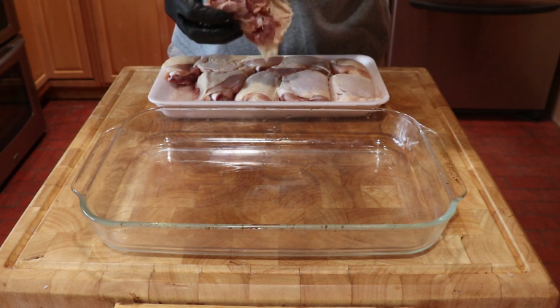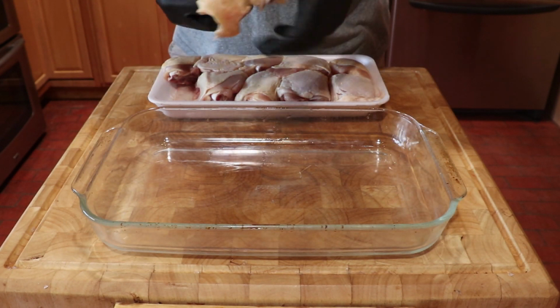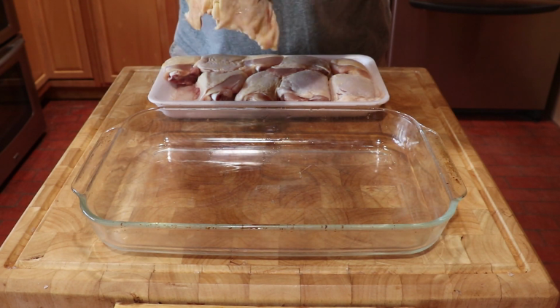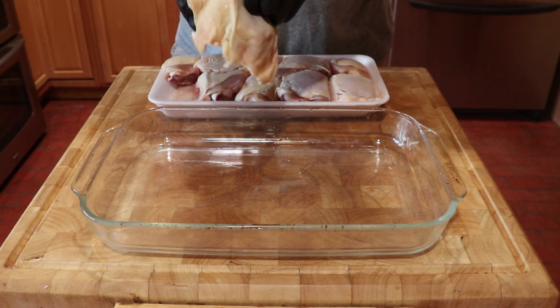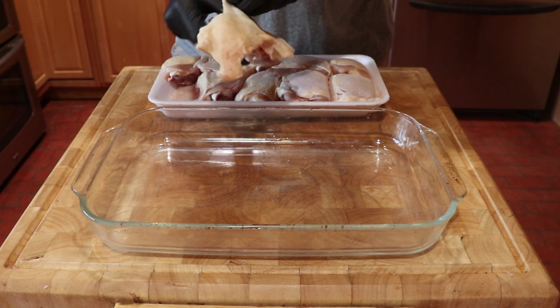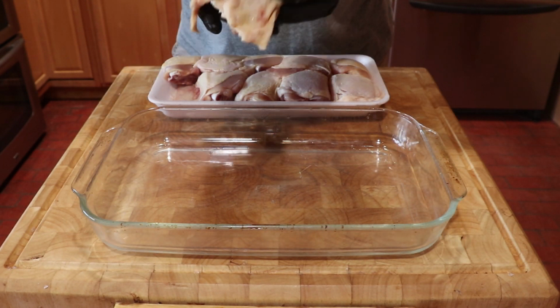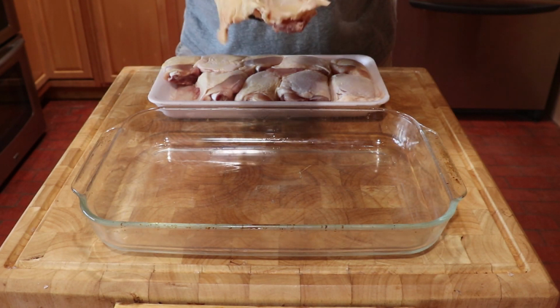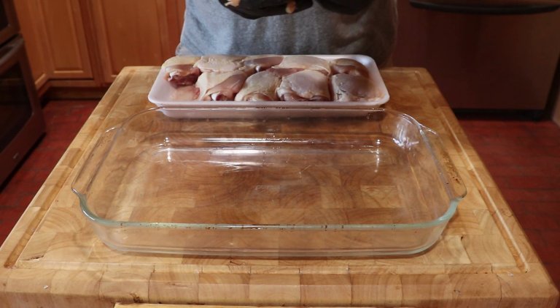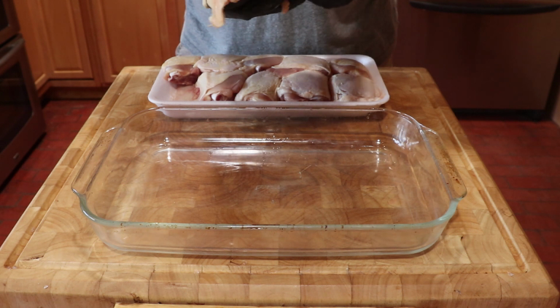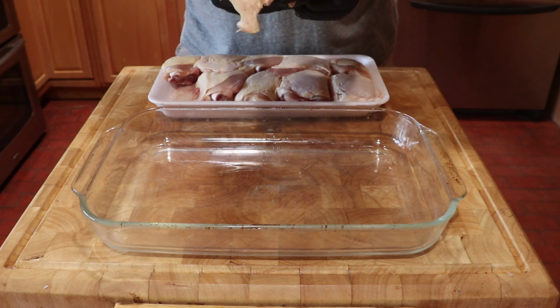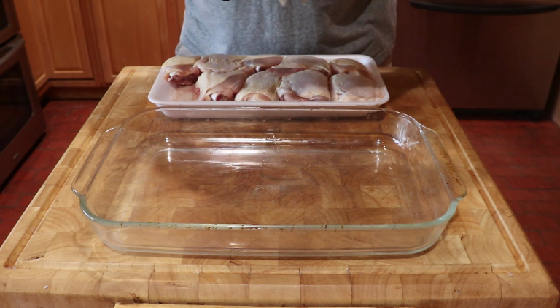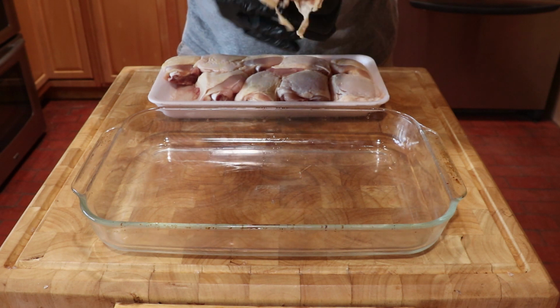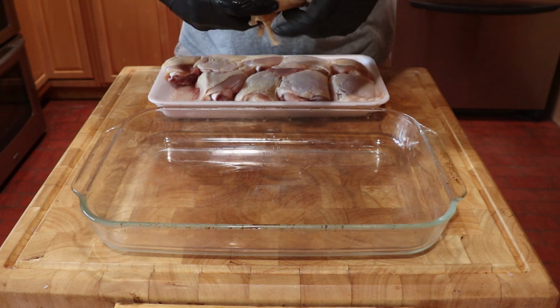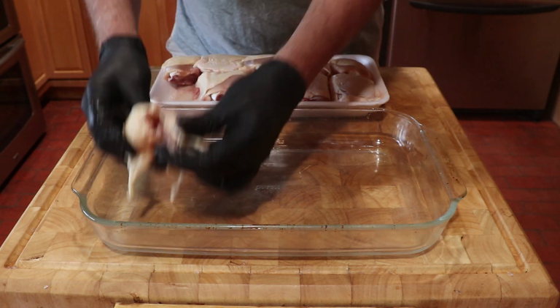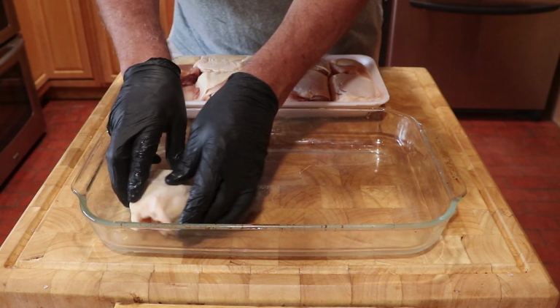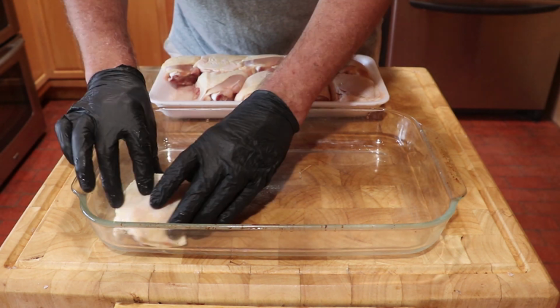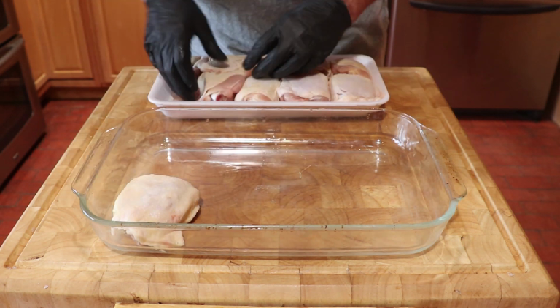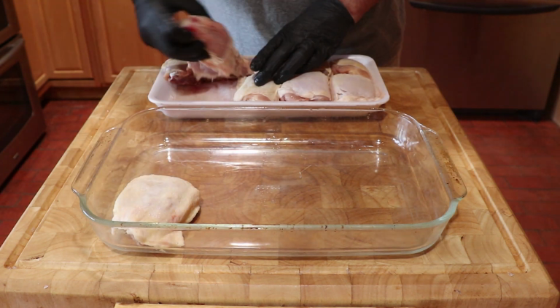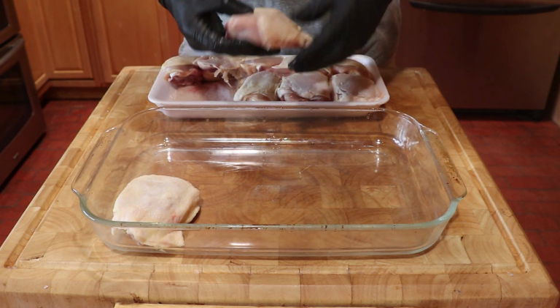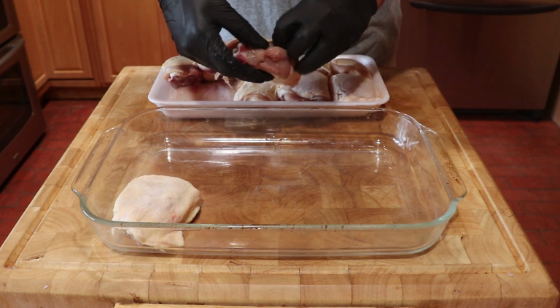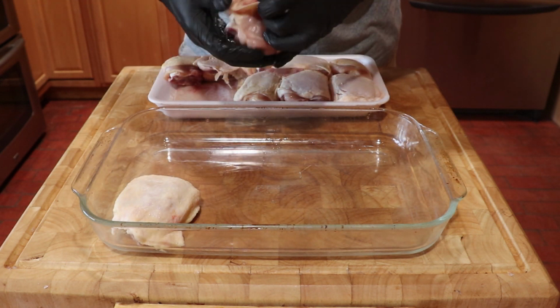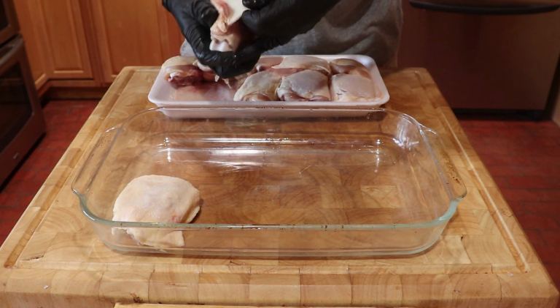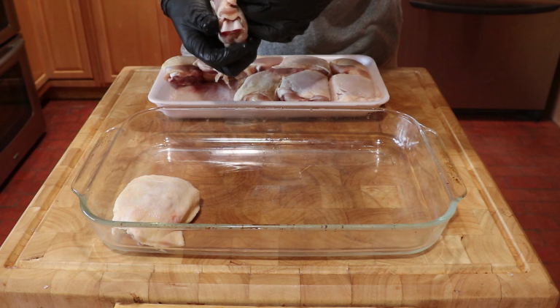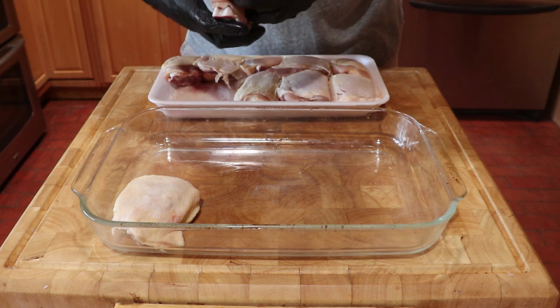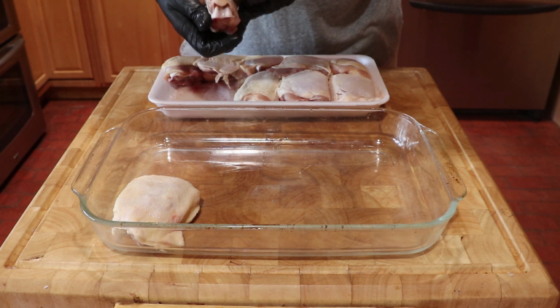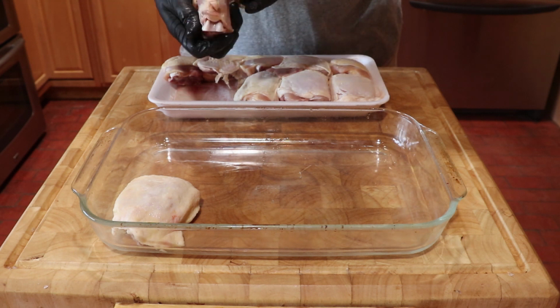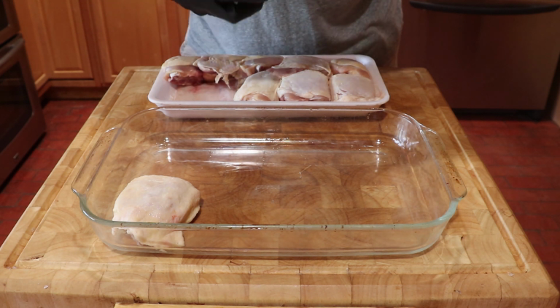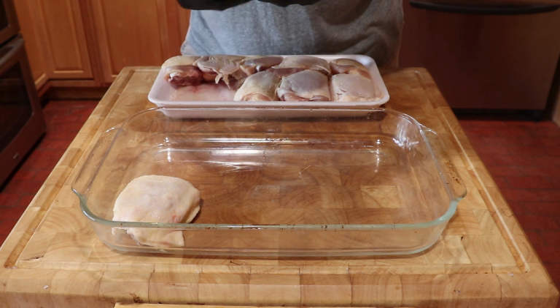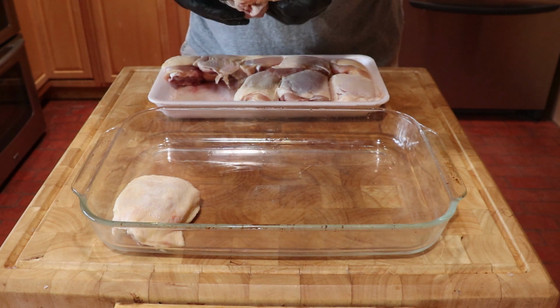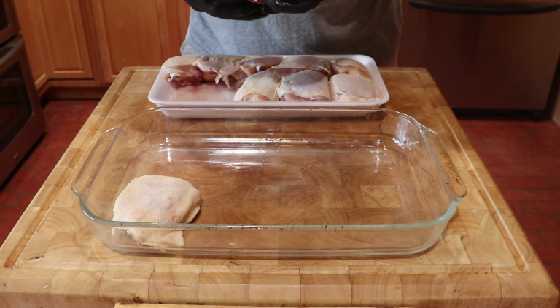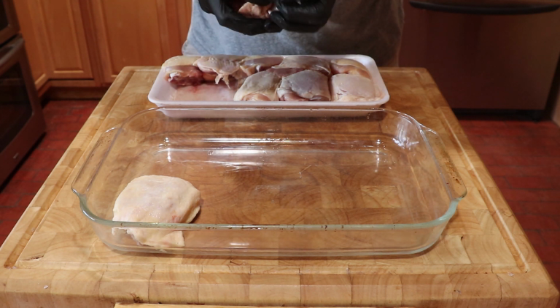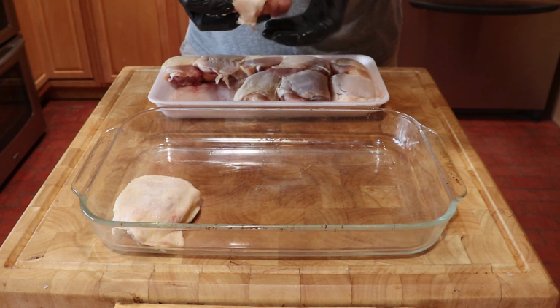When cooking thighs for competition or just having the neighbors over, the skin can either make or break the cook. If undercooked, the skin is rubbery, and if it's burnt, well, it's burnt.